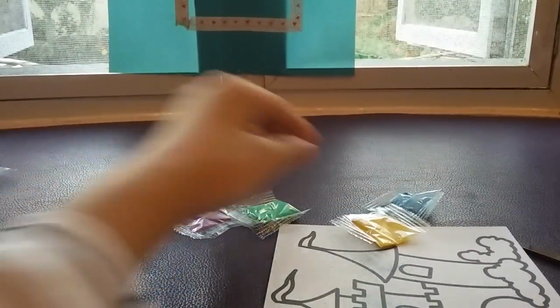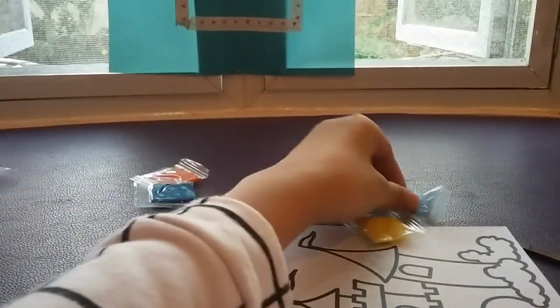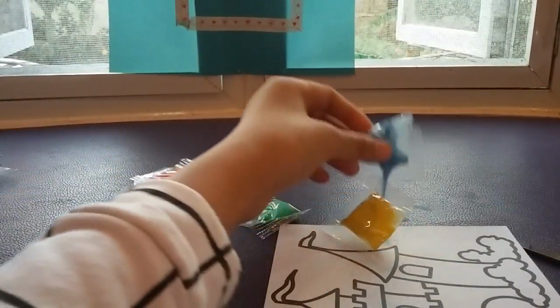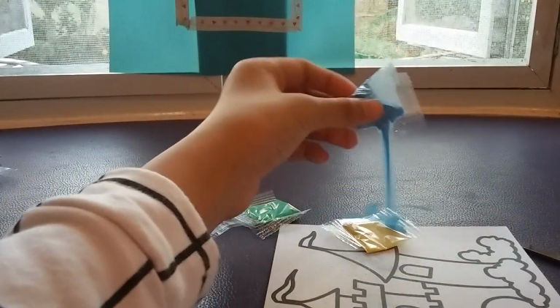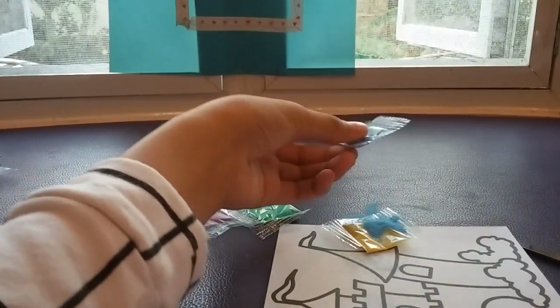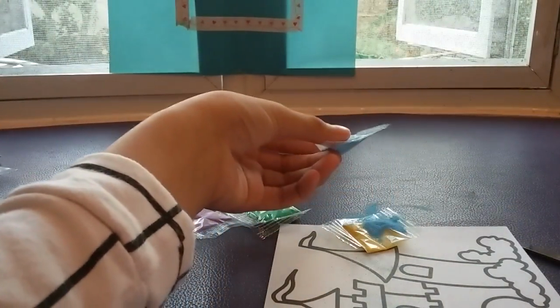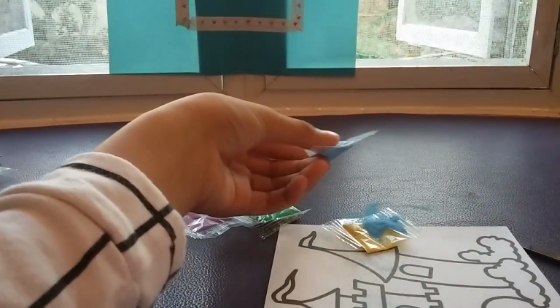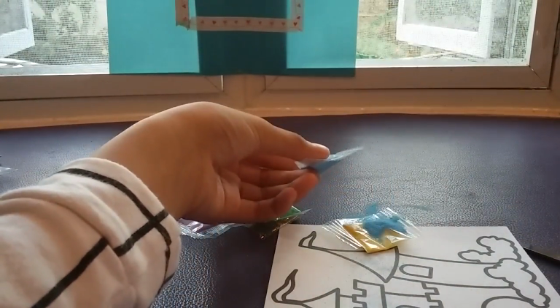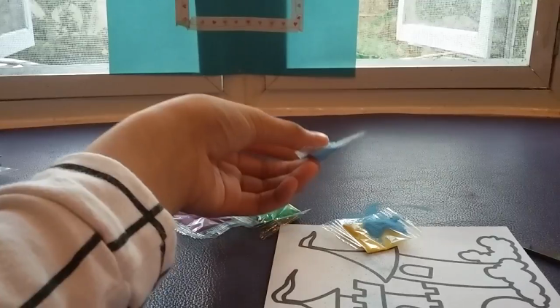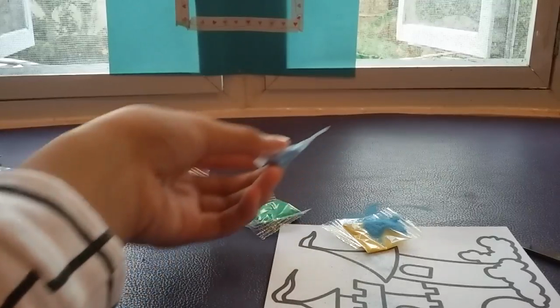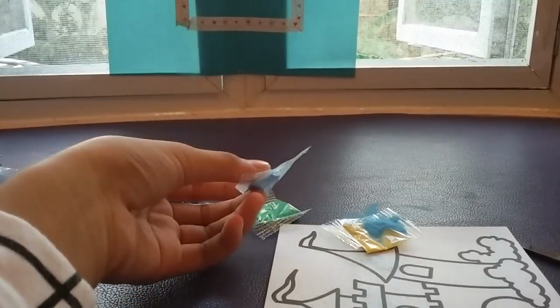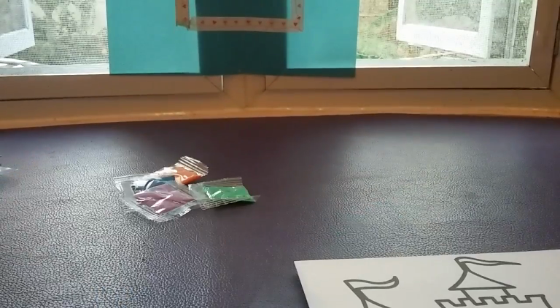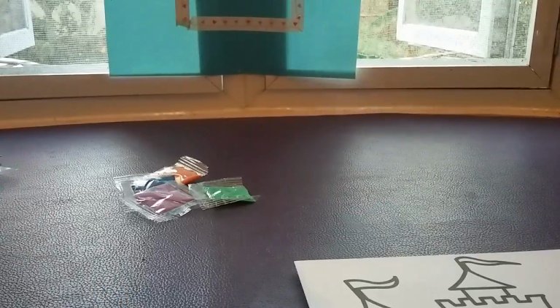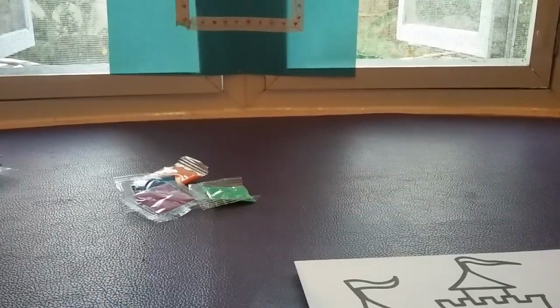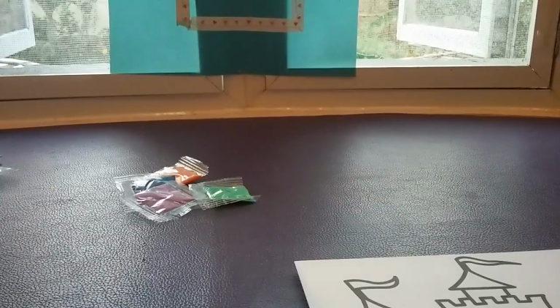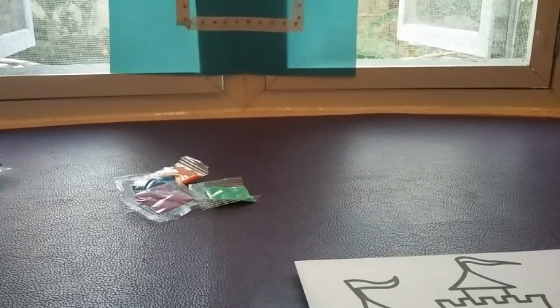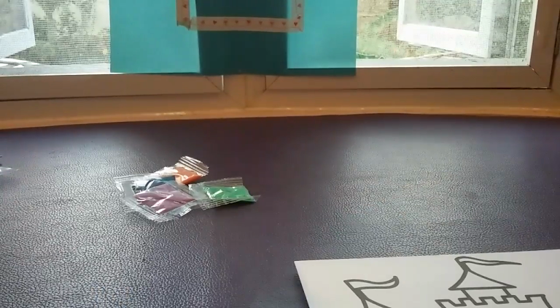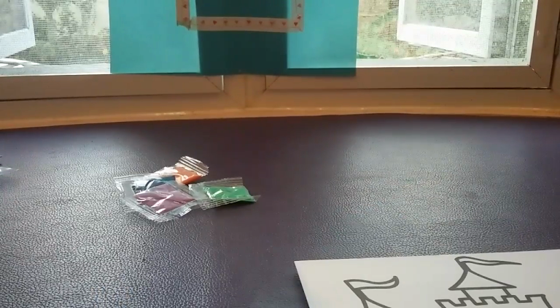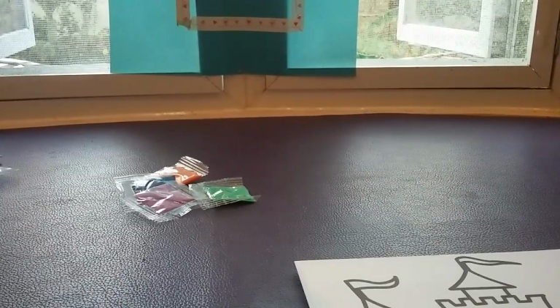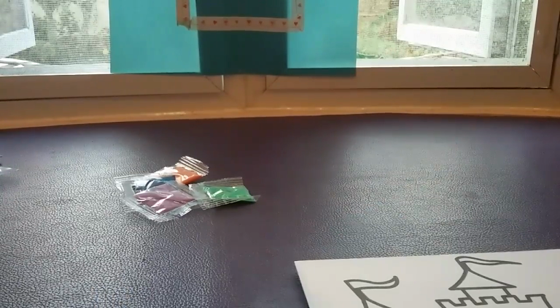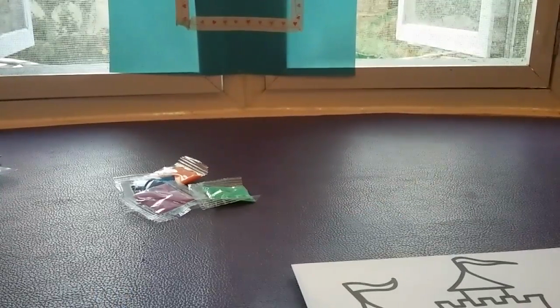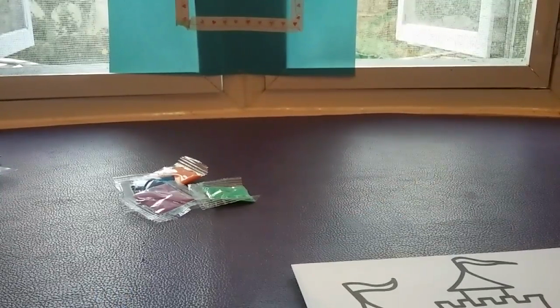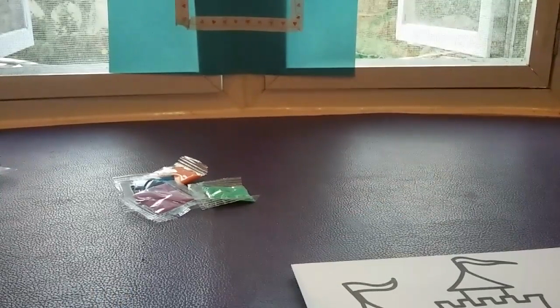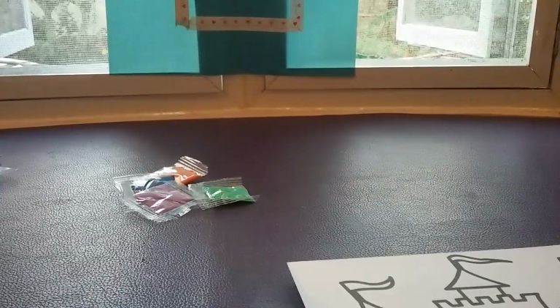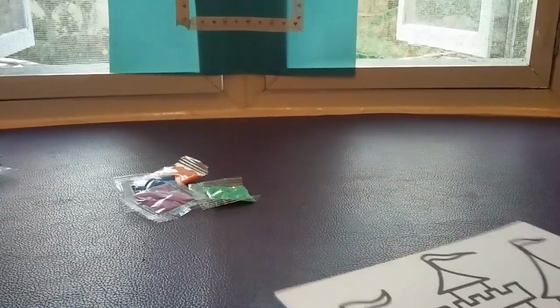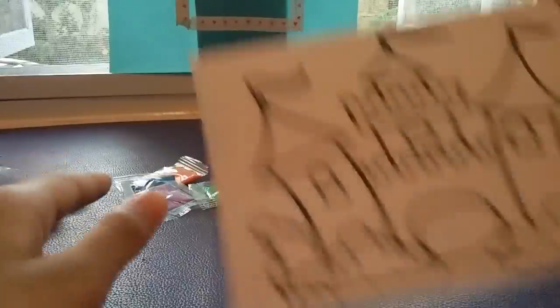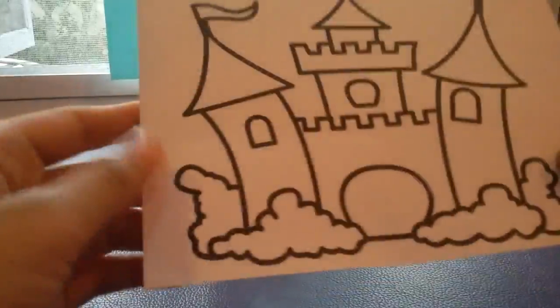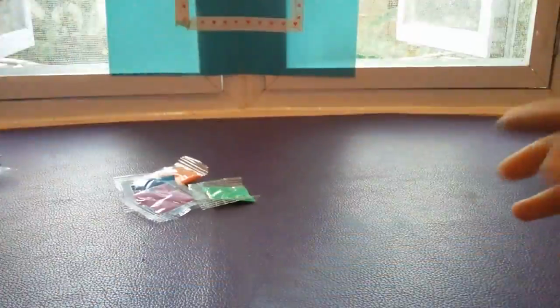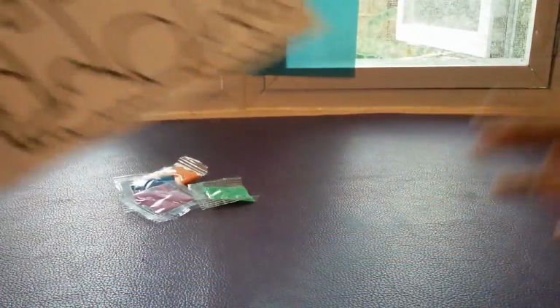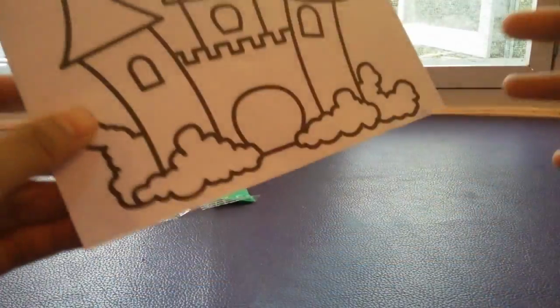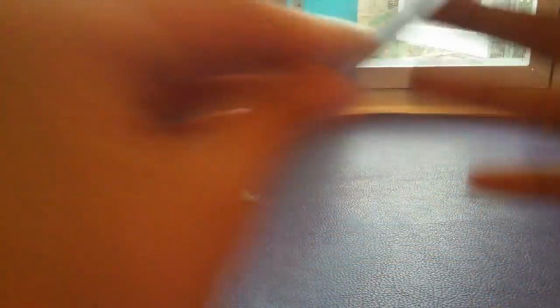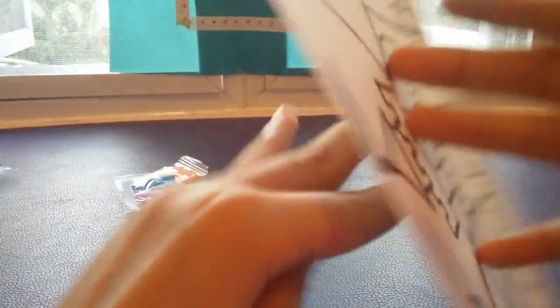Oh no! Okay guys, bad news. The light blue spilled, so I had to clean it up. Really sorry for that.